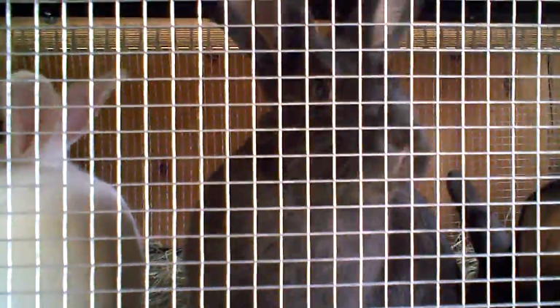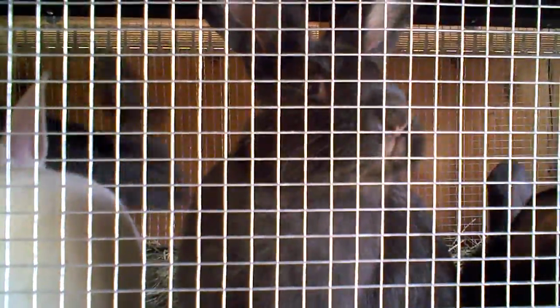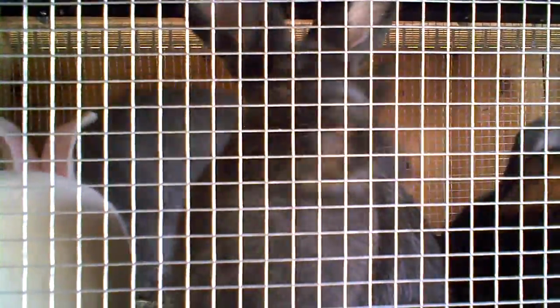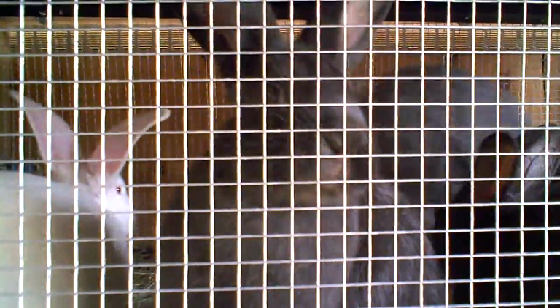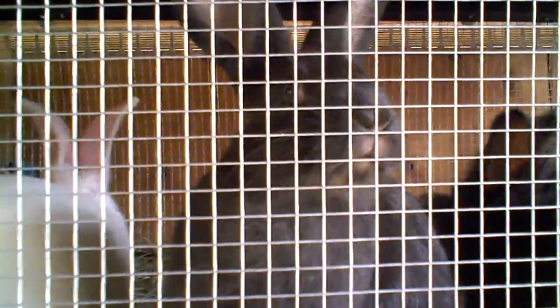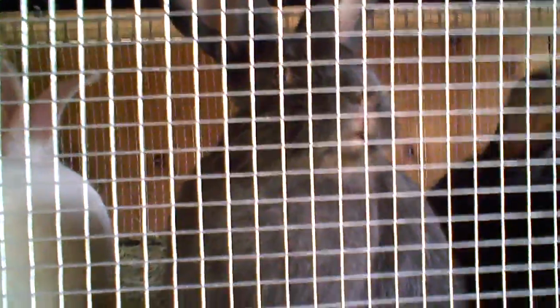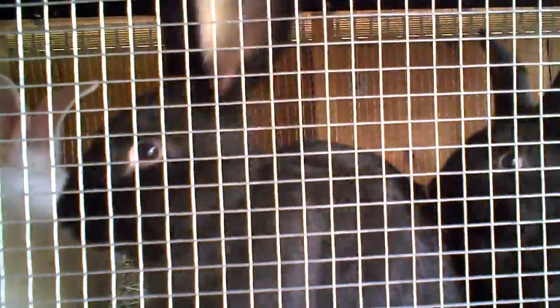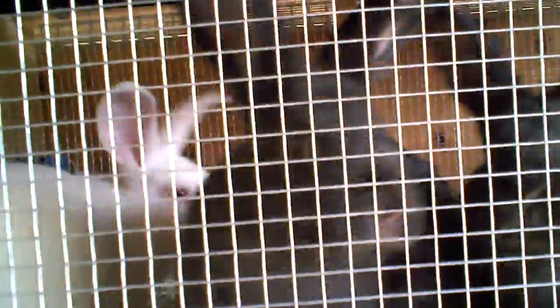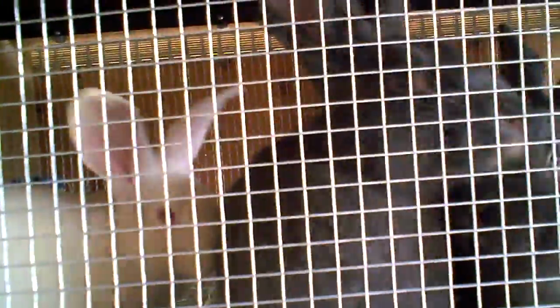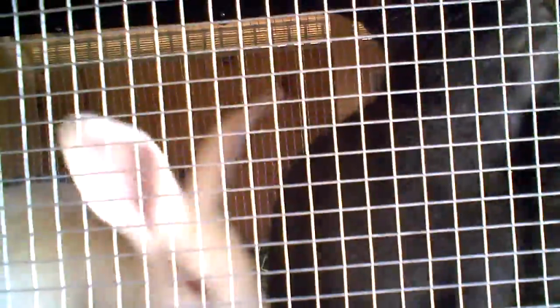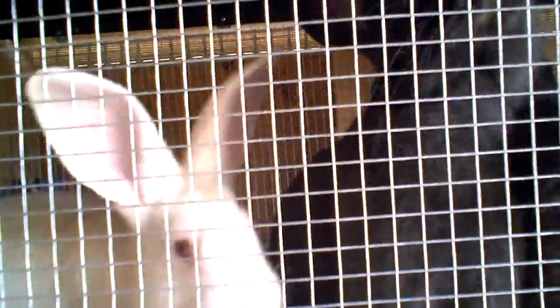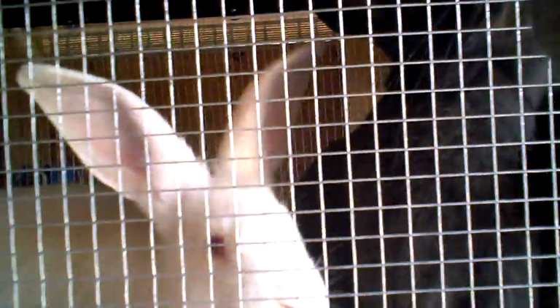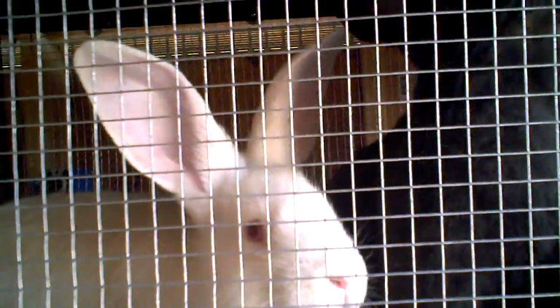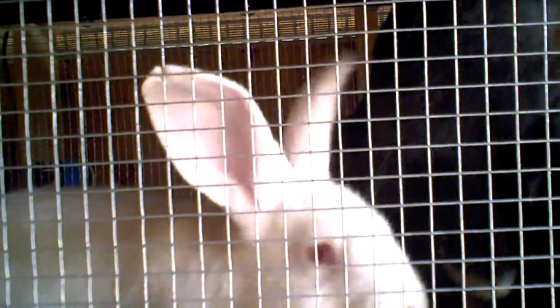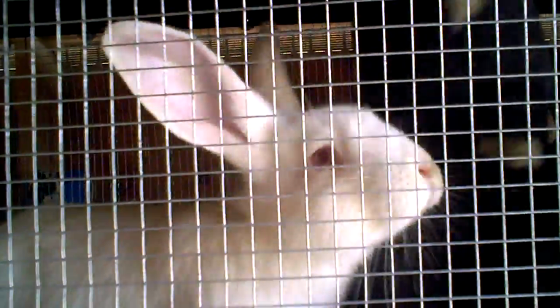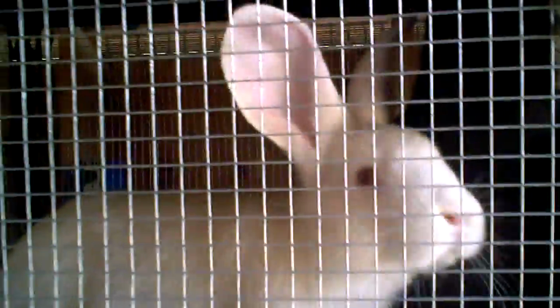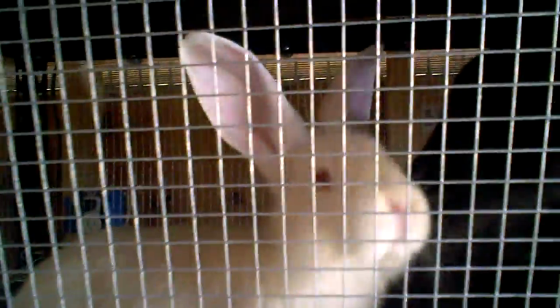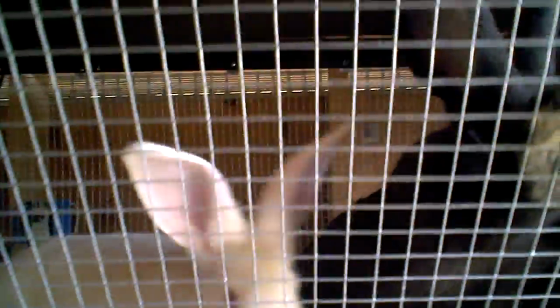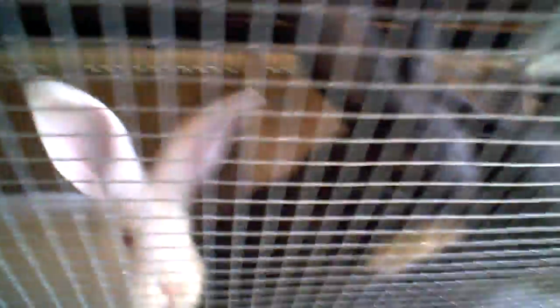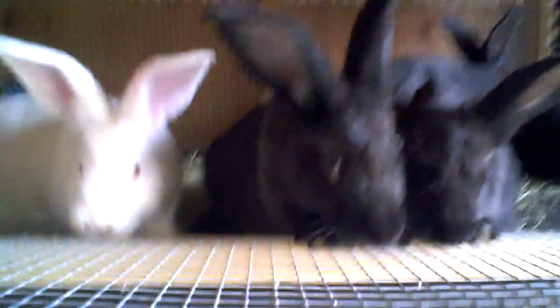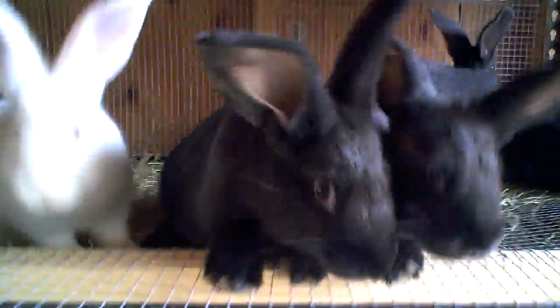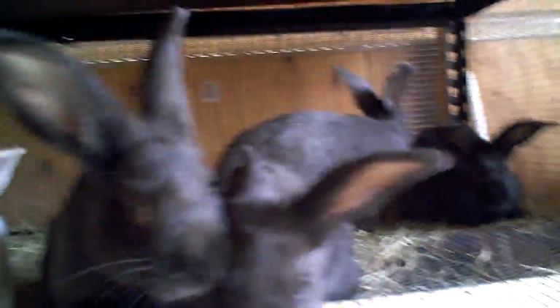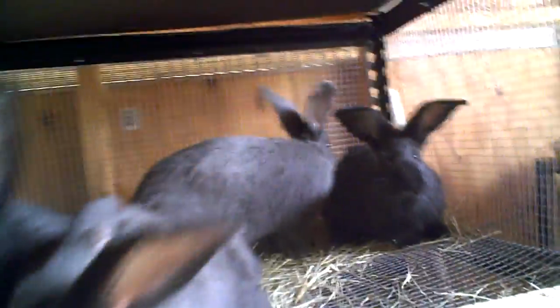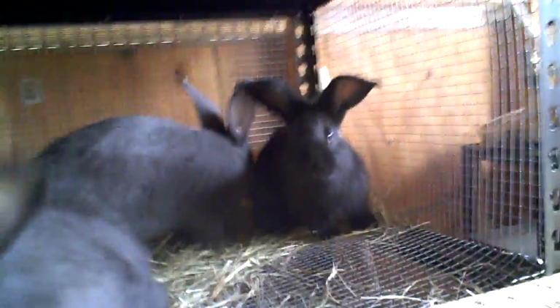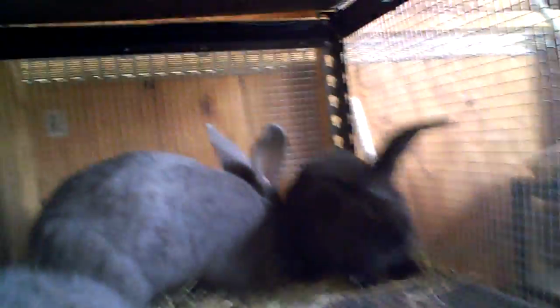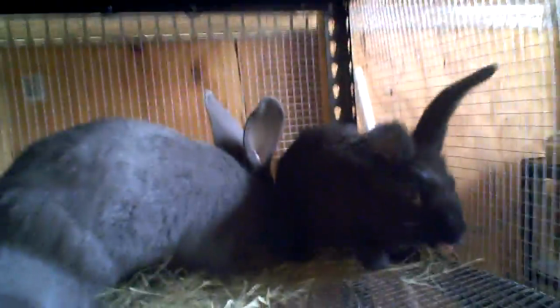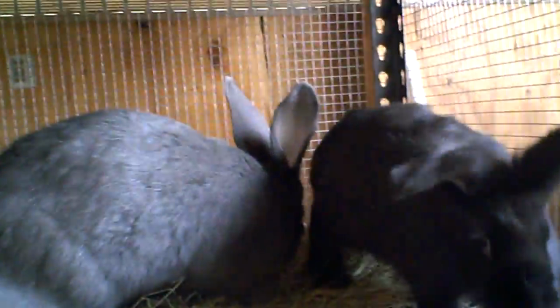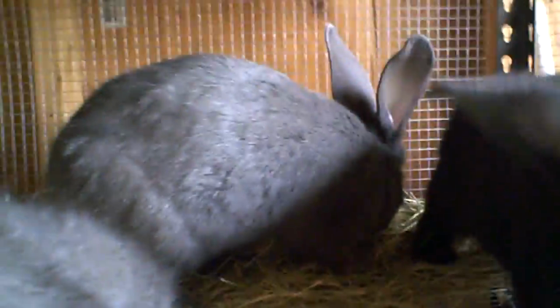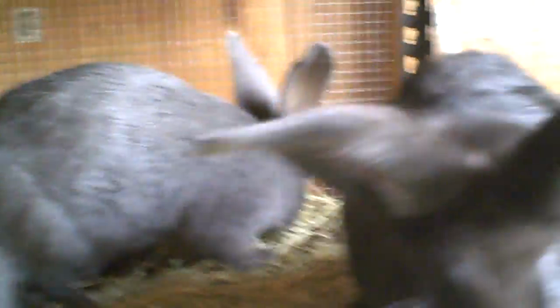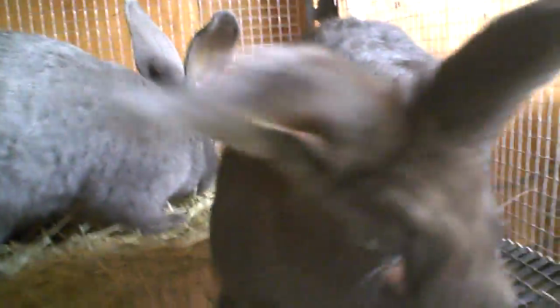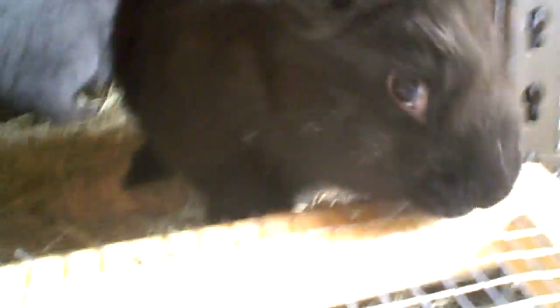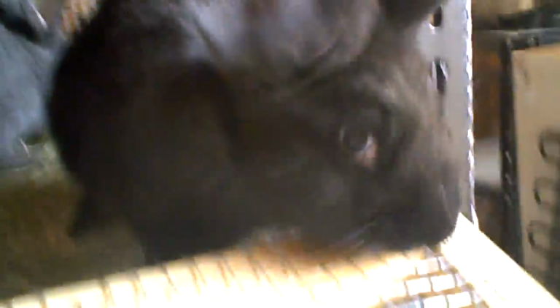Hi, this is Big Bunnies, Georgia, and these are some of my Flemish Giant babies that are for sale right now. These are all 11 weeks old, except for this blue in the back. The blue in the back is four months — that's a doe.